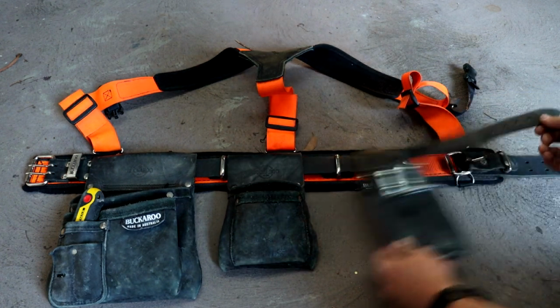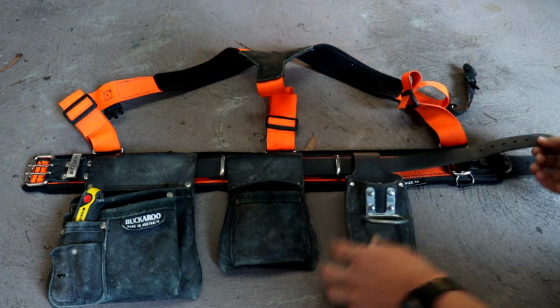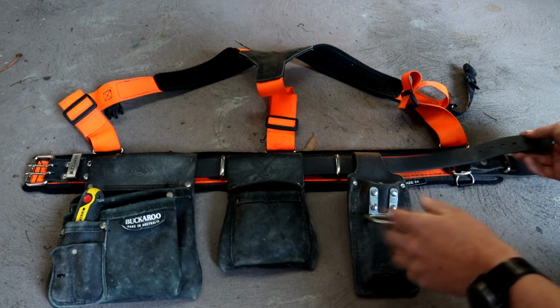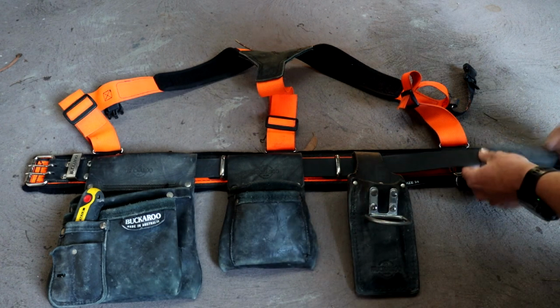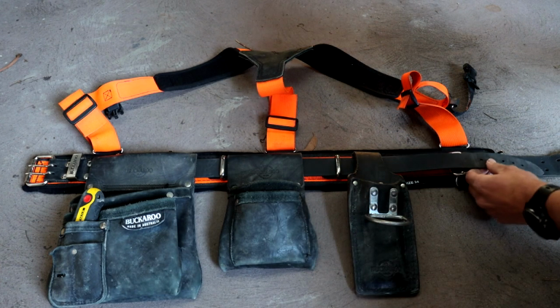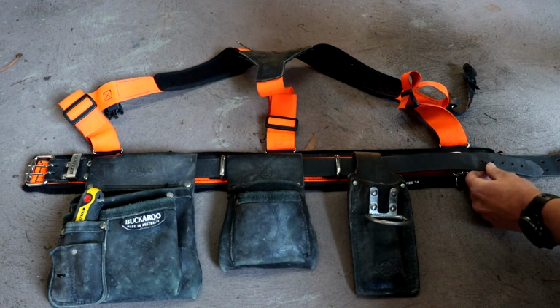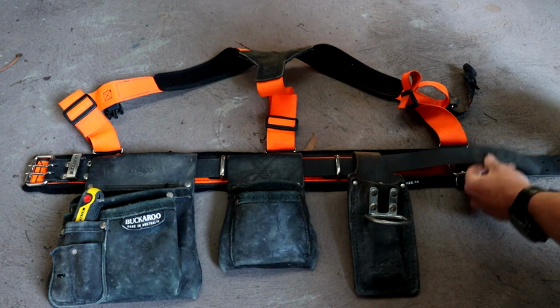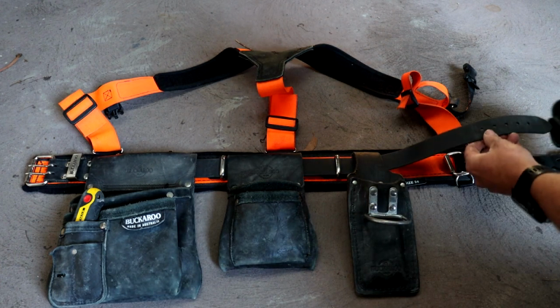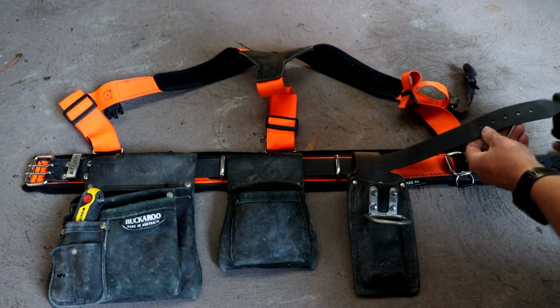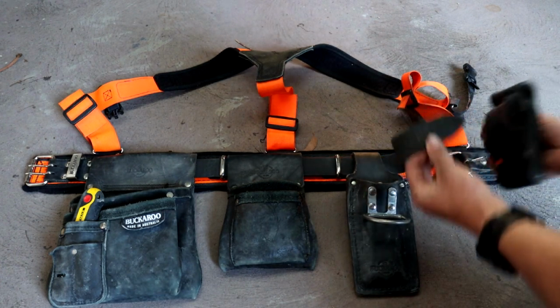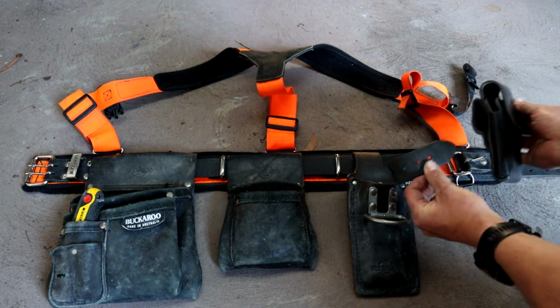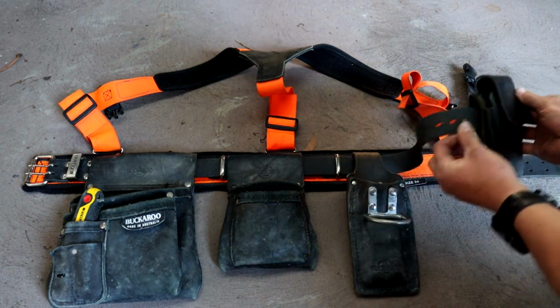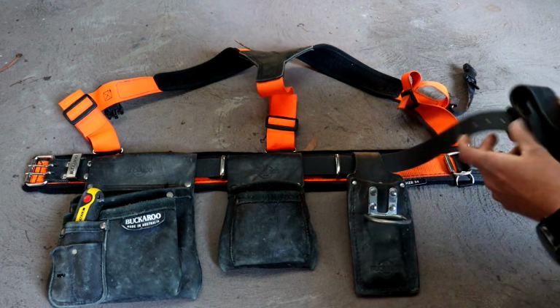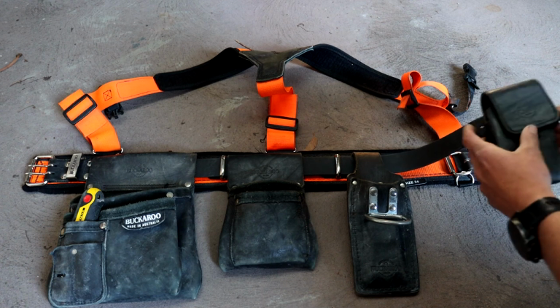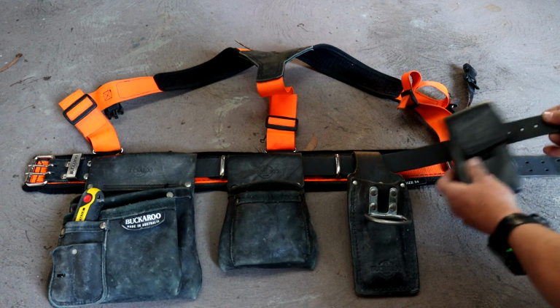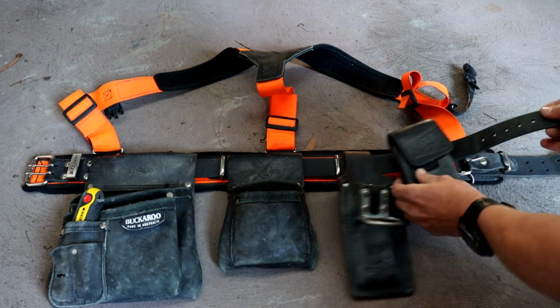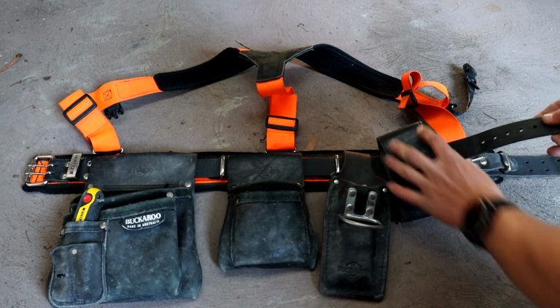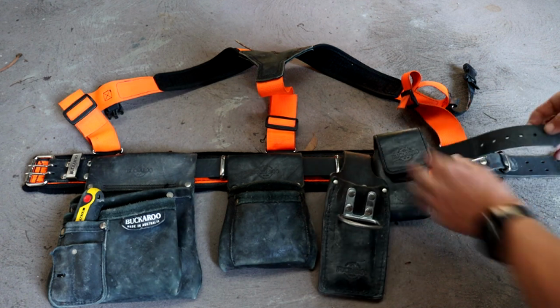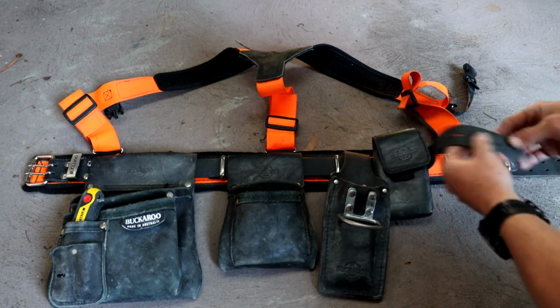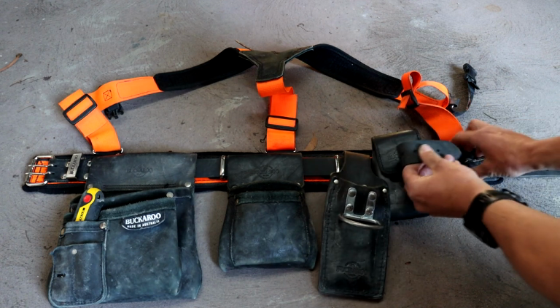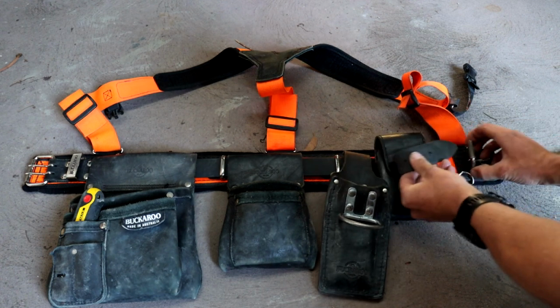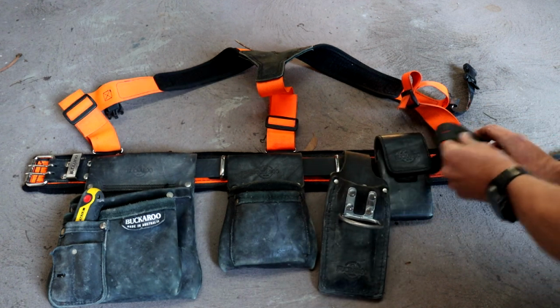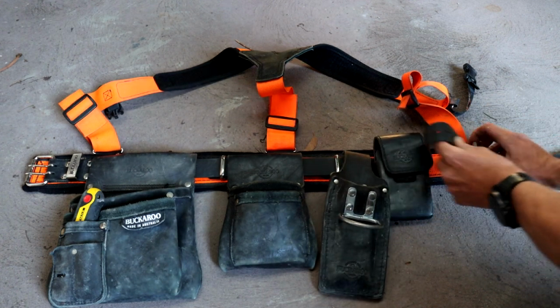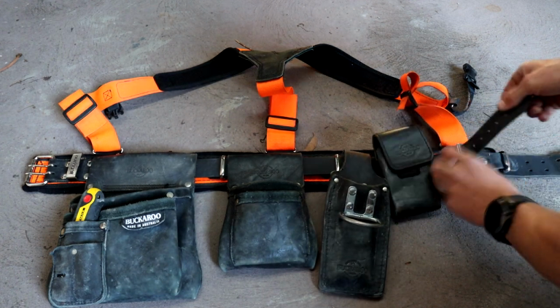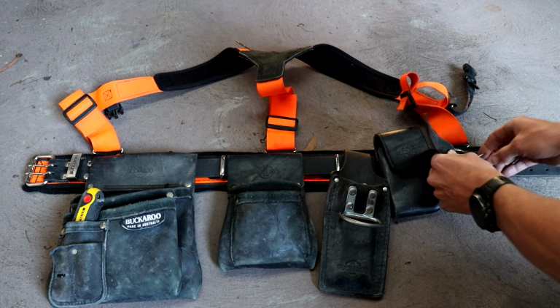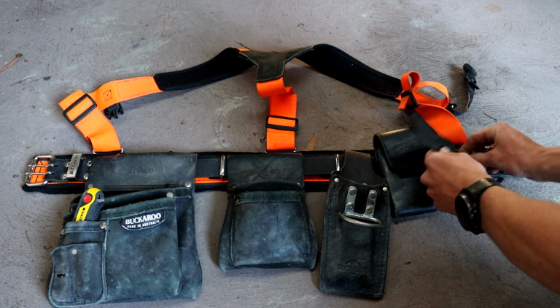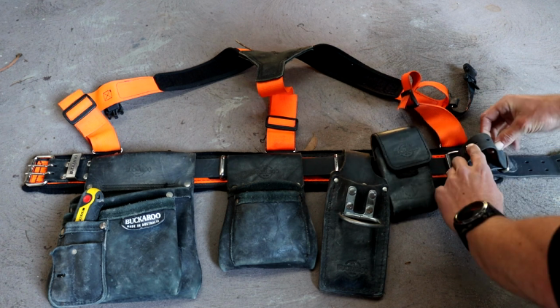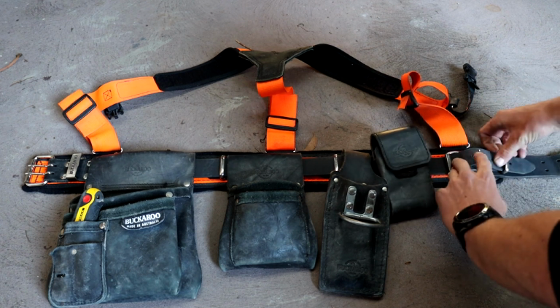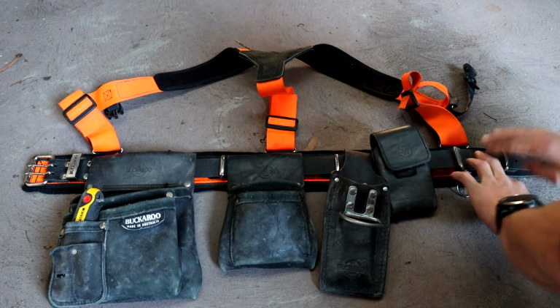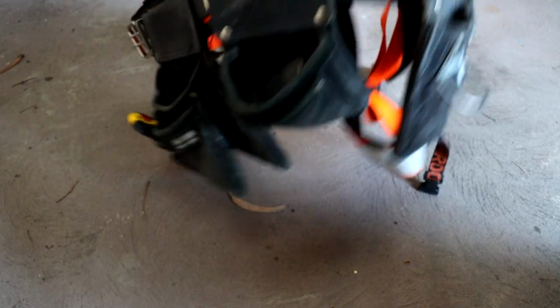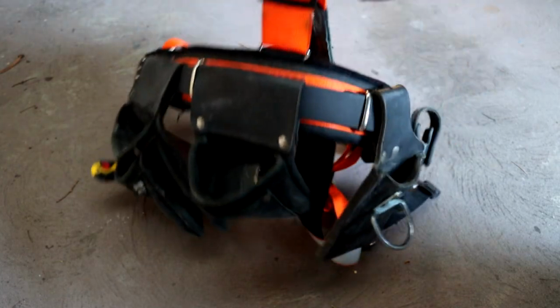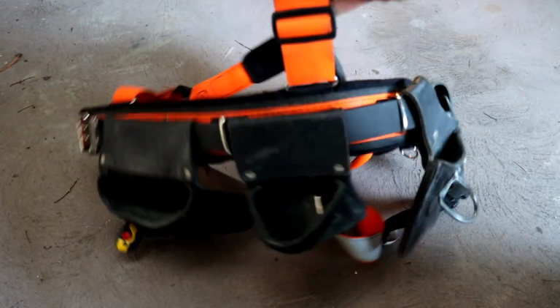This shows how easy it is to adjust which way you want your pouches to be in, and how much of a secure hold your pouches are going to have on the nail belt. At the end we just do this up like a typical belt, thread it through the buckle, and that is all locked together.